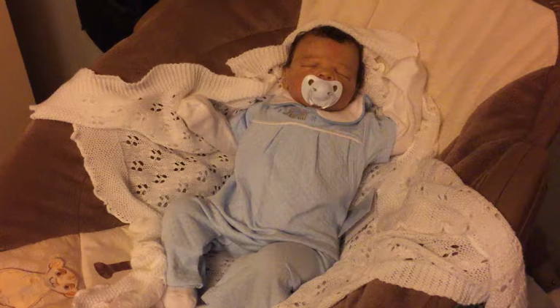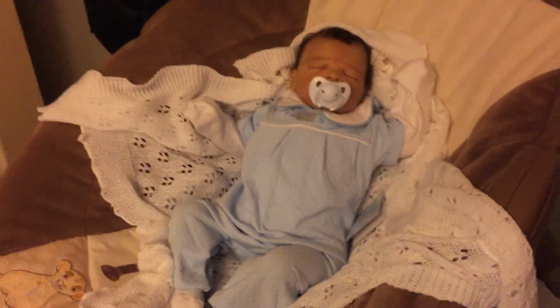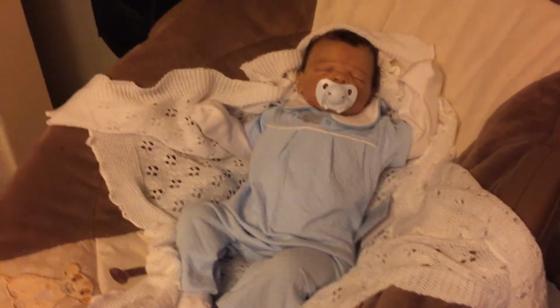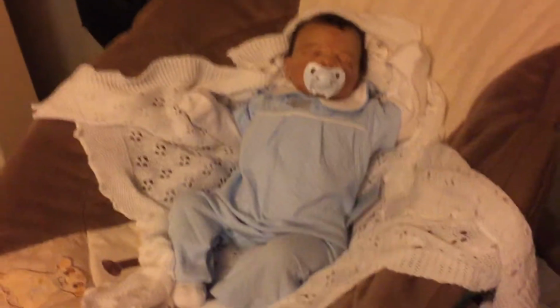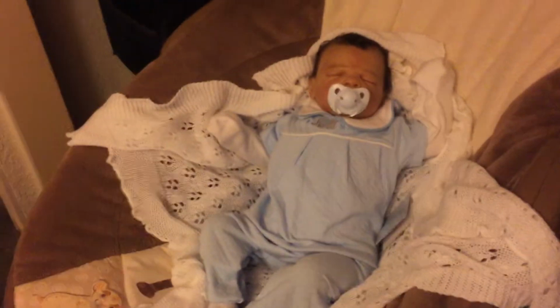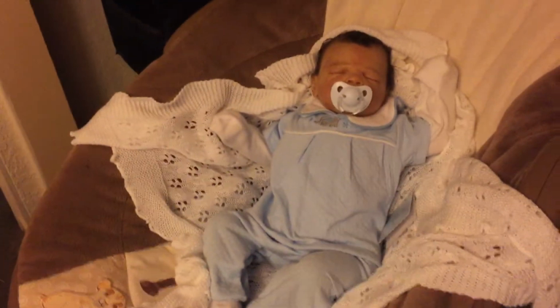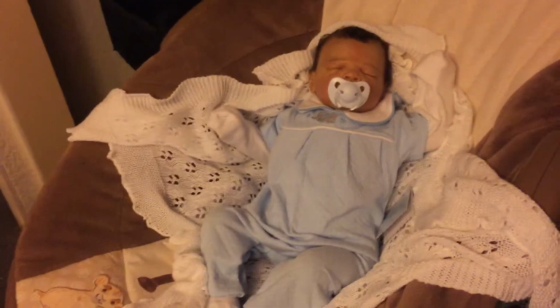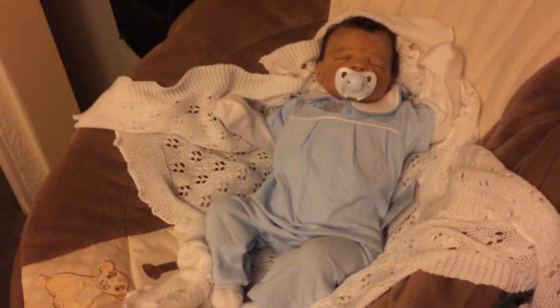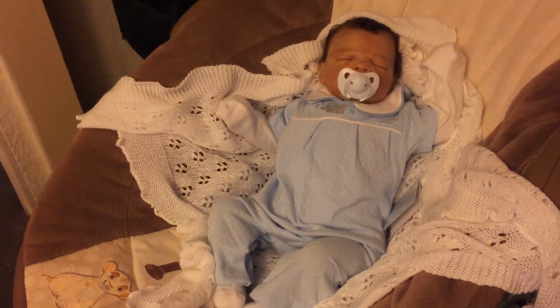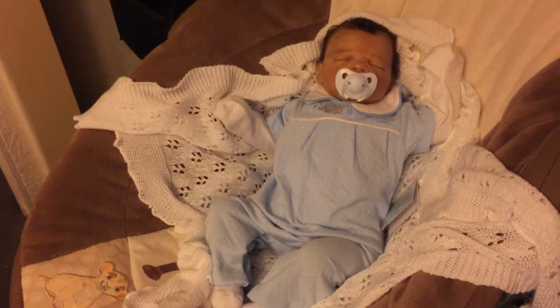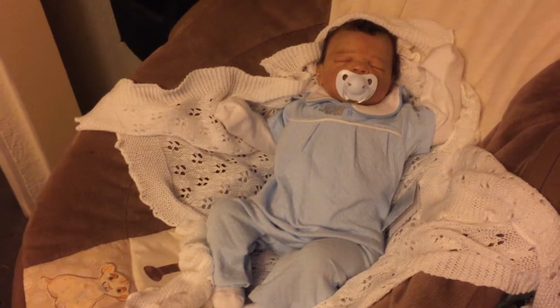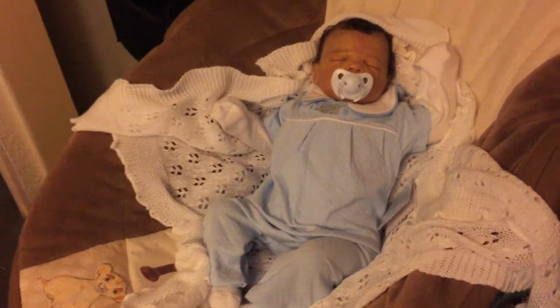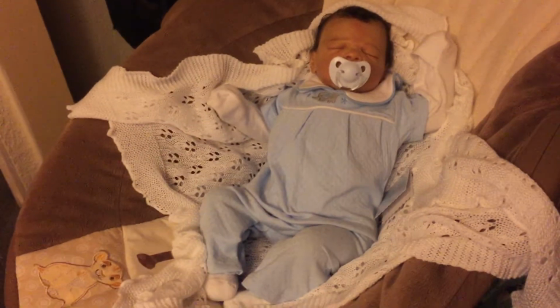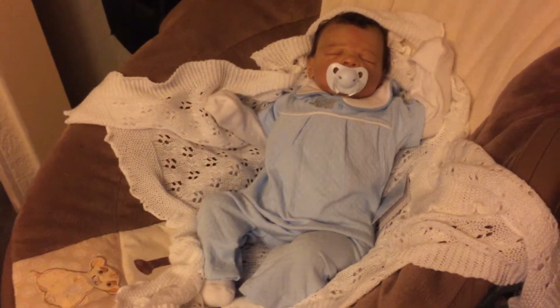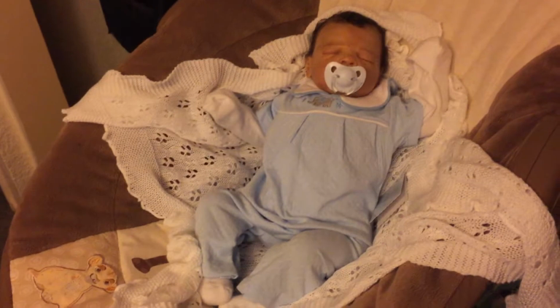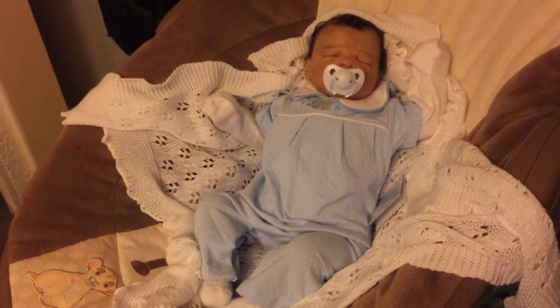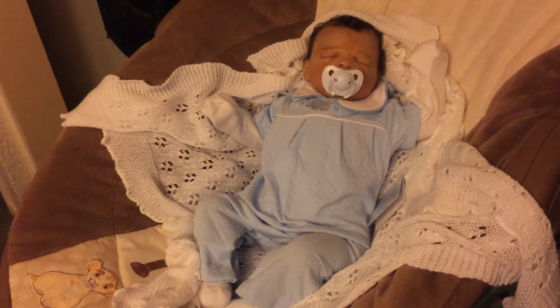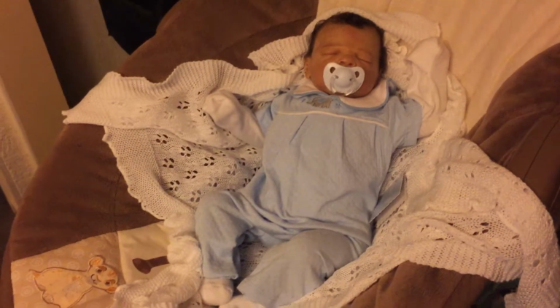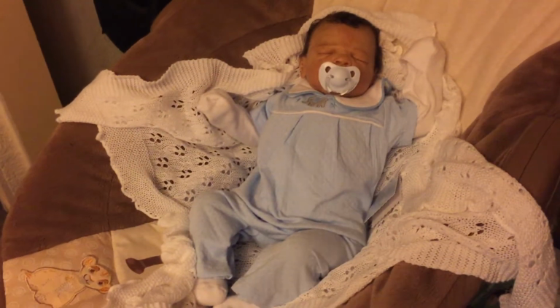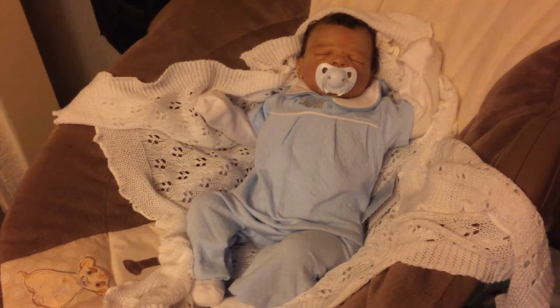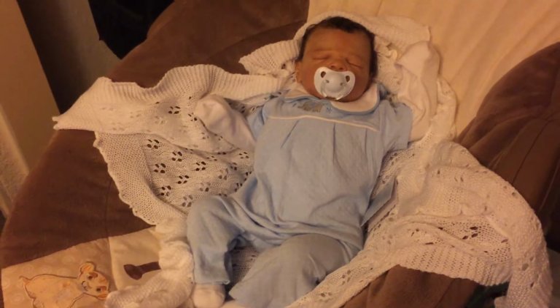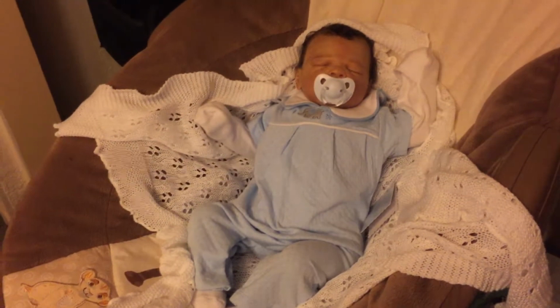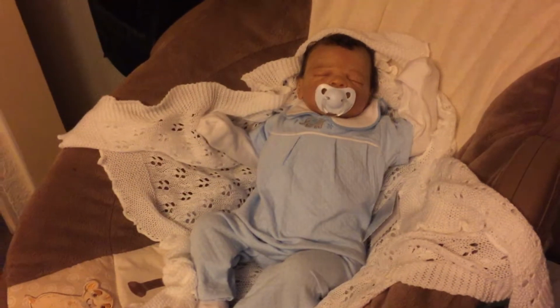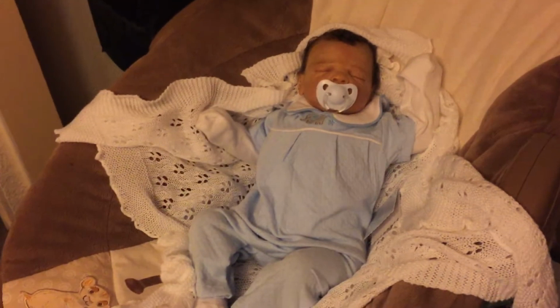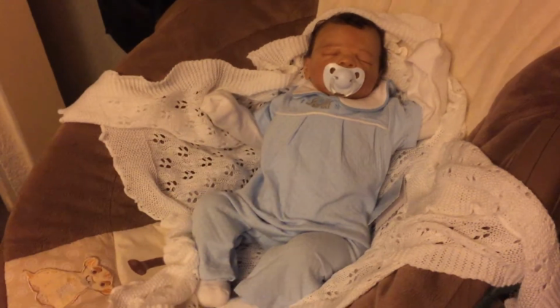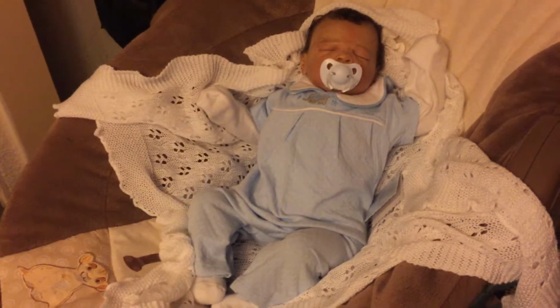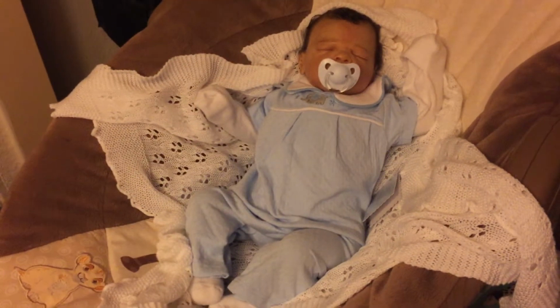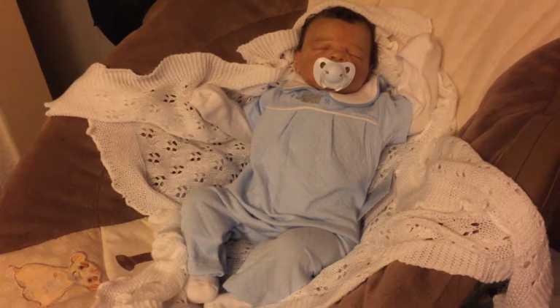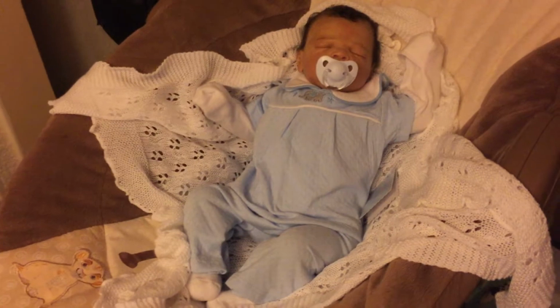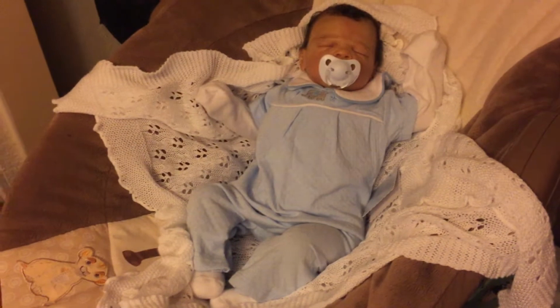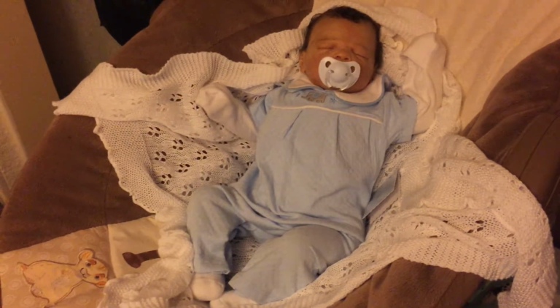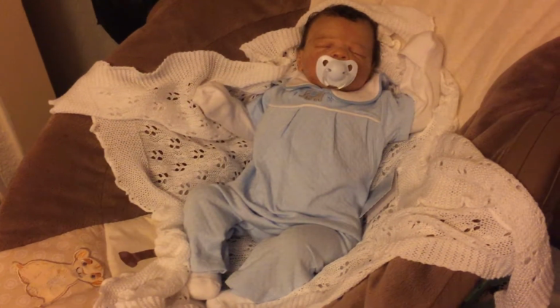Hi everyone. I just wanted to do a quick video to show you this outfit that I got from my secret Santa. I took part in the Reborn Secret Santa this year.